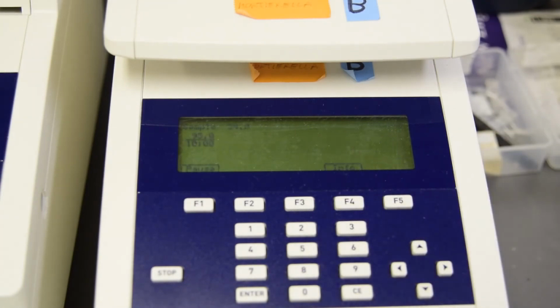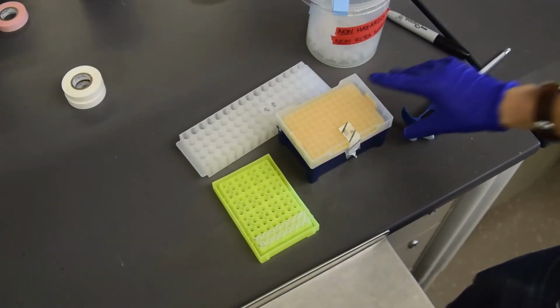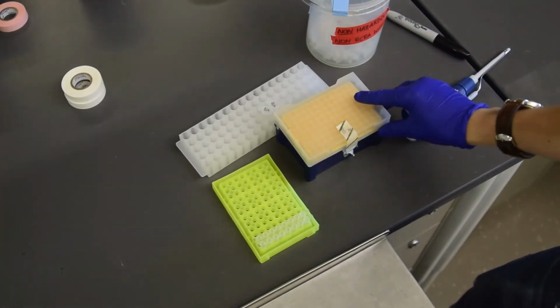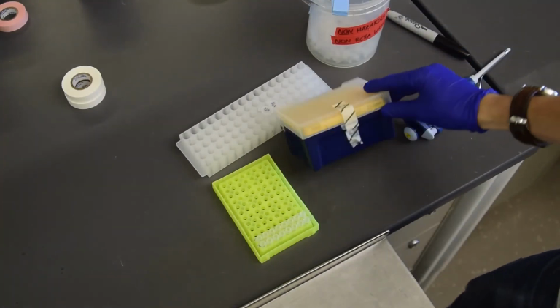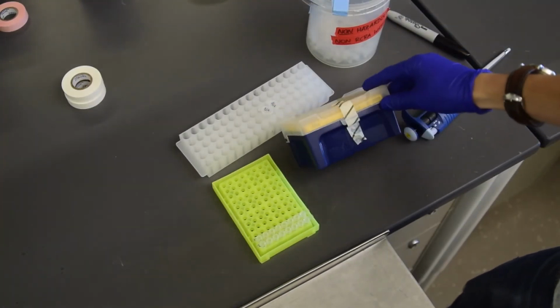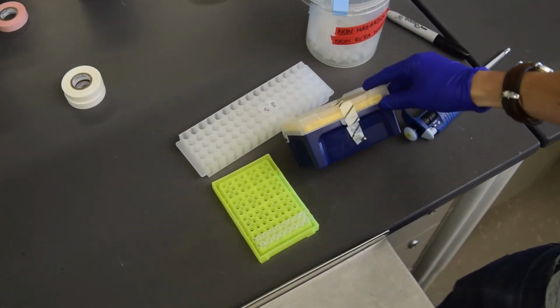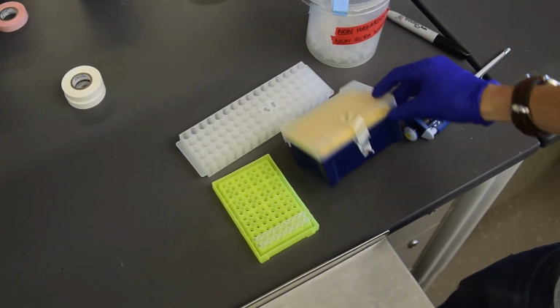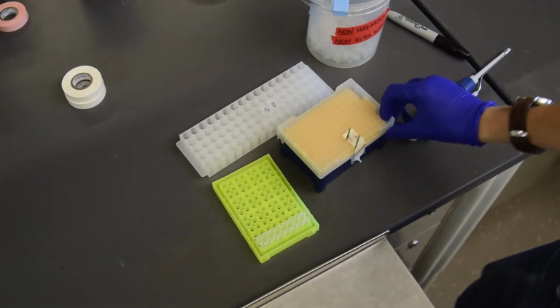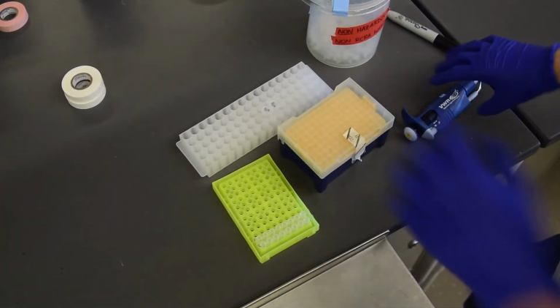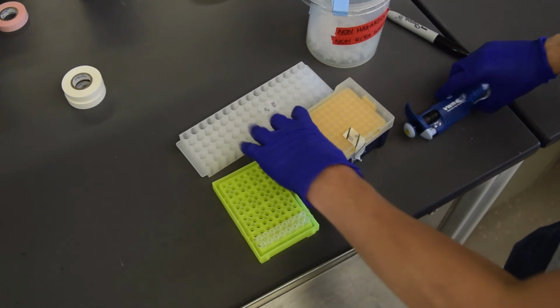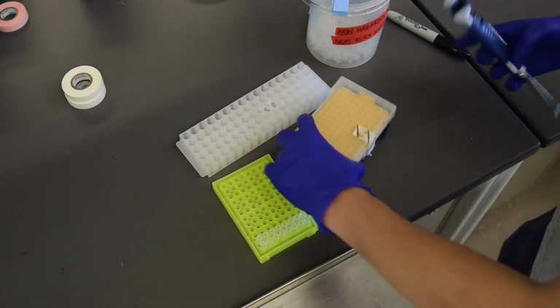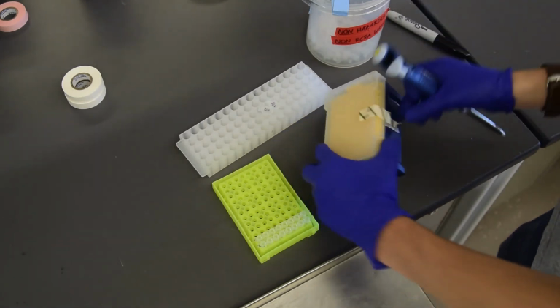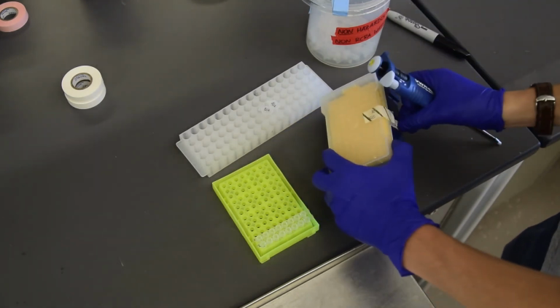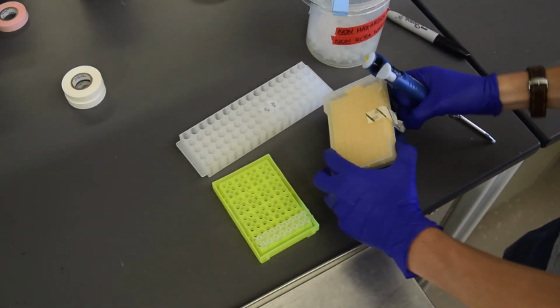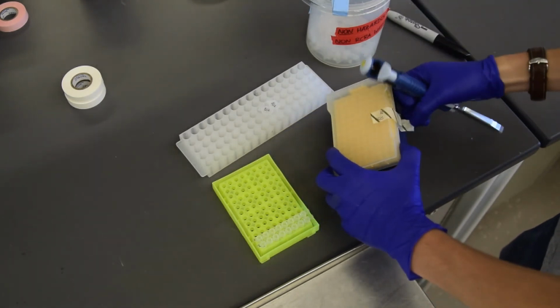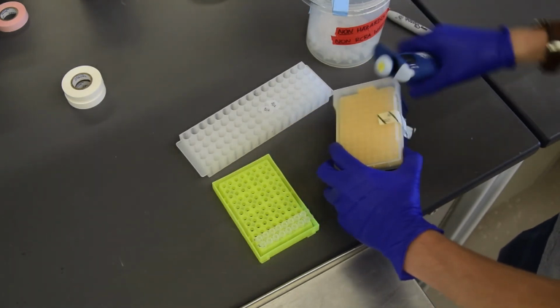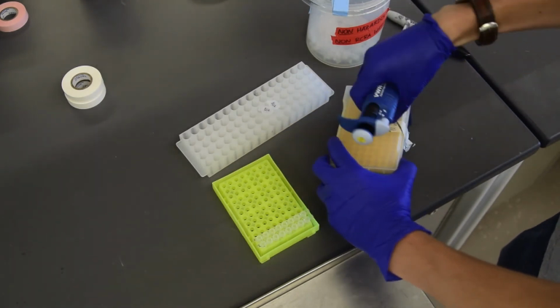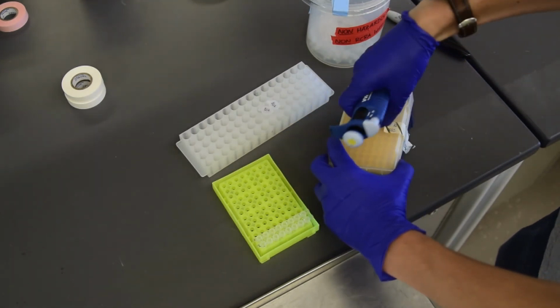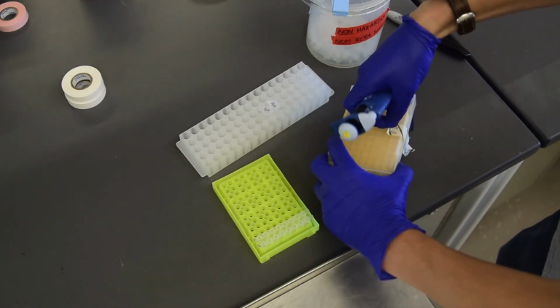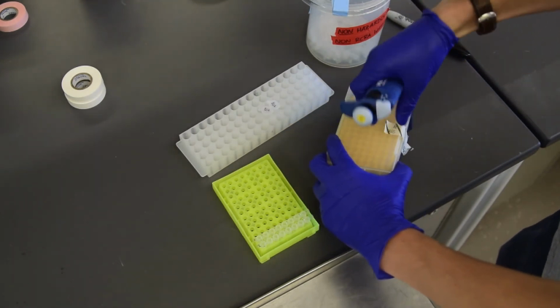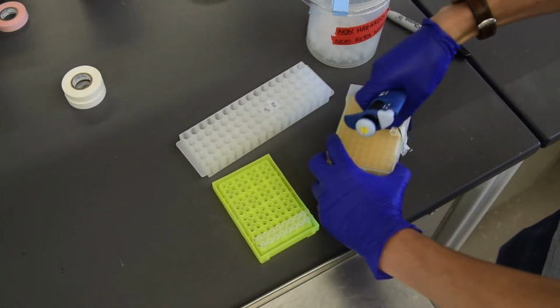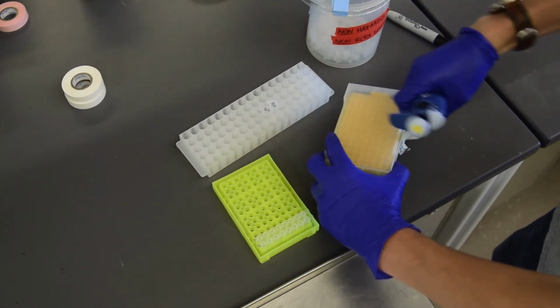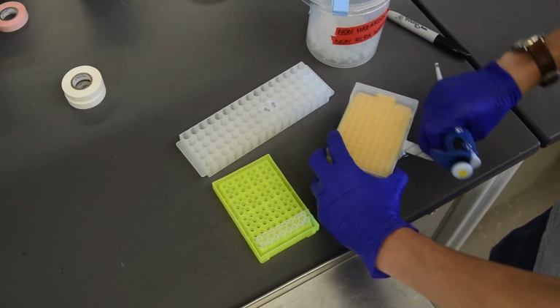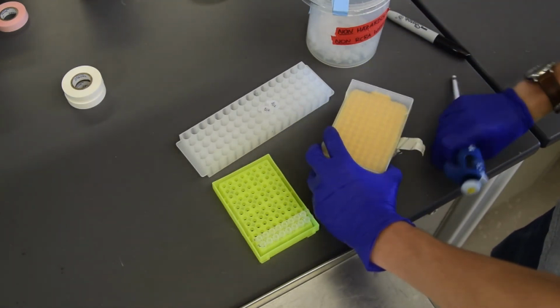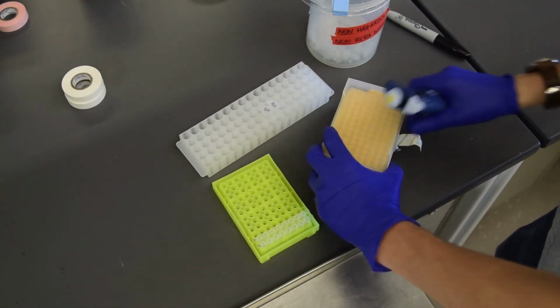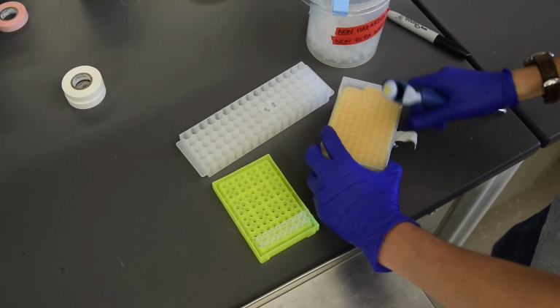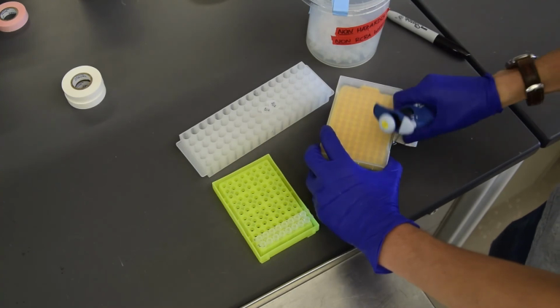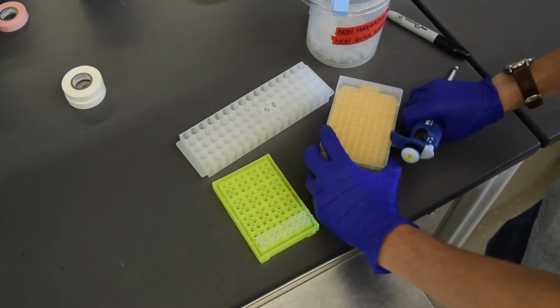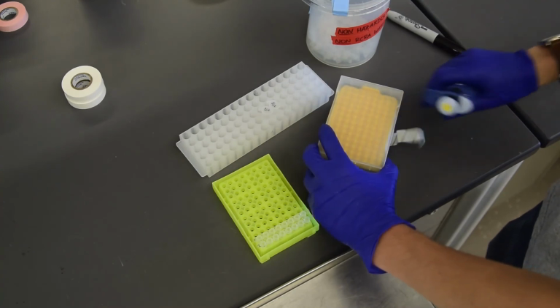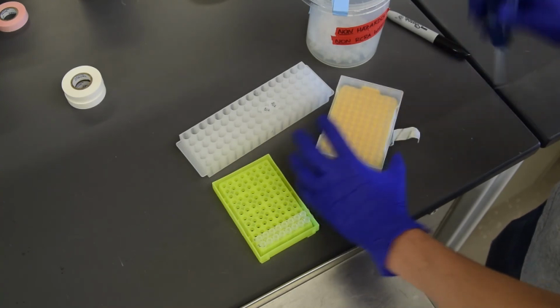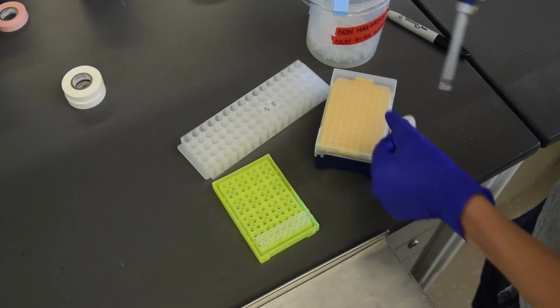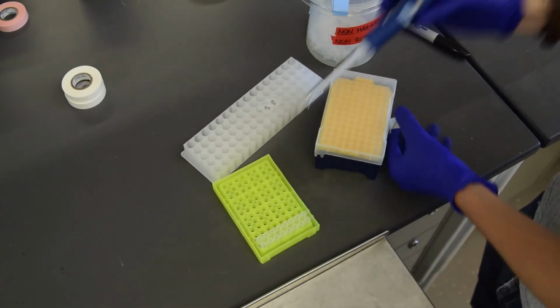After this cycle completes, add 40 microliters of water. You should do this on the pre-PCR bench, changing tips each time. These samples are now ready to be used as PCR templates.